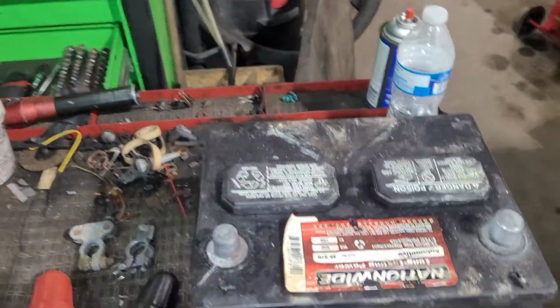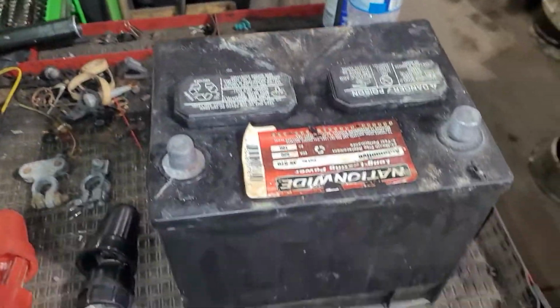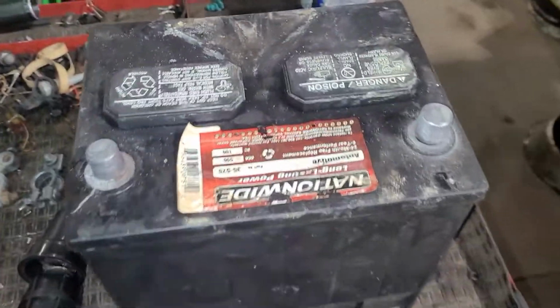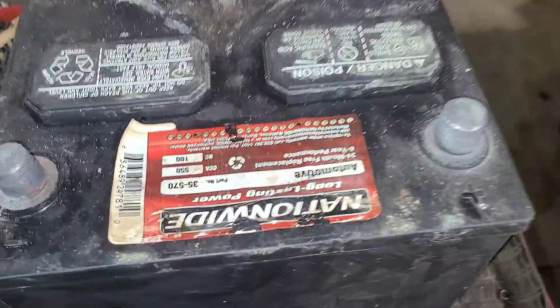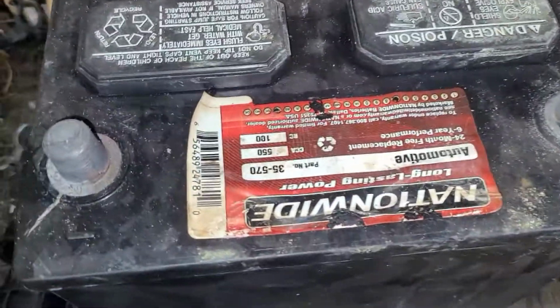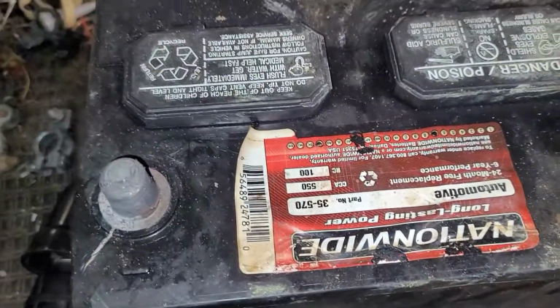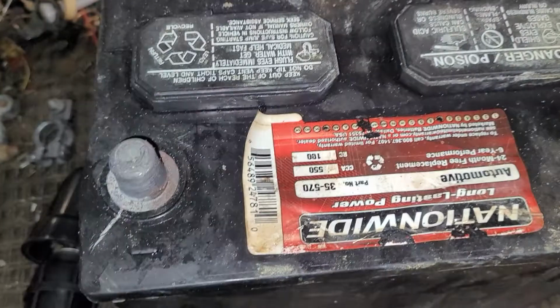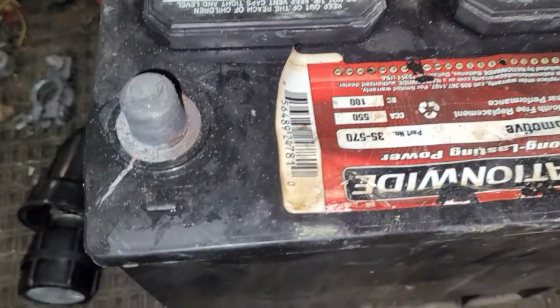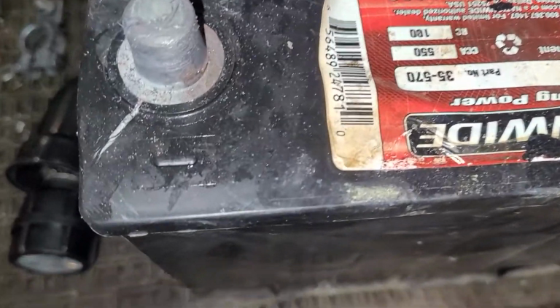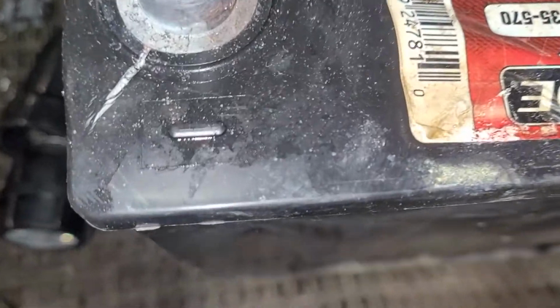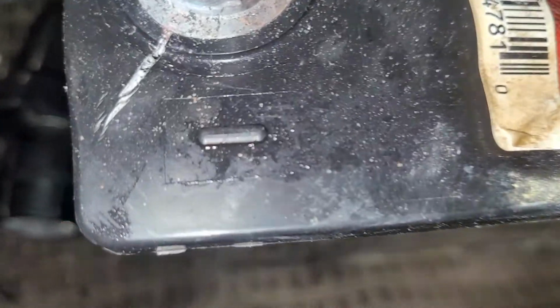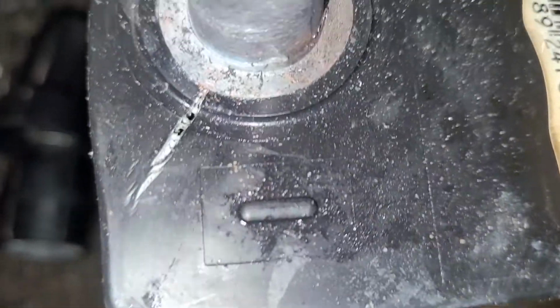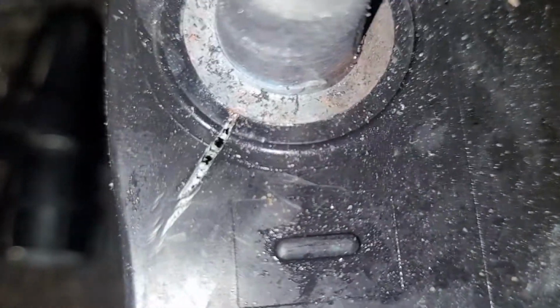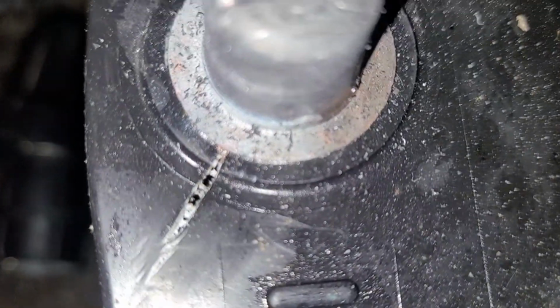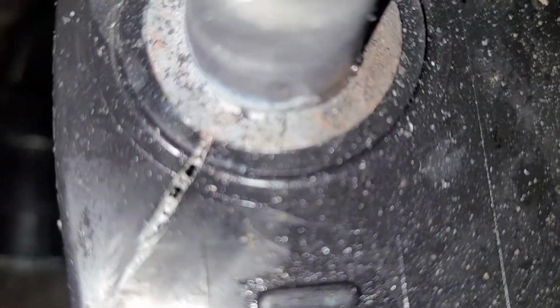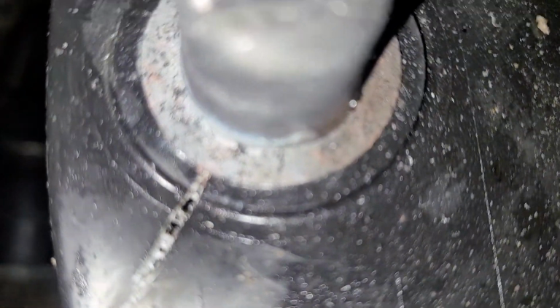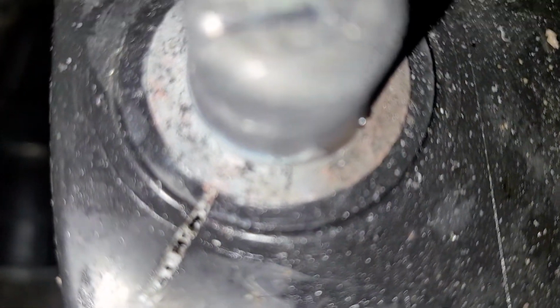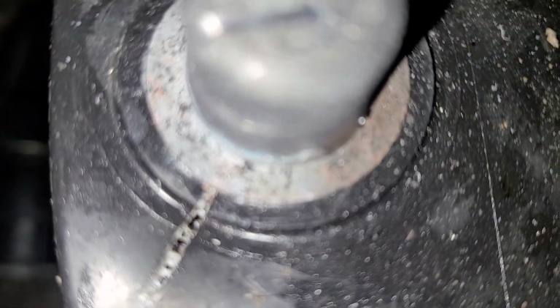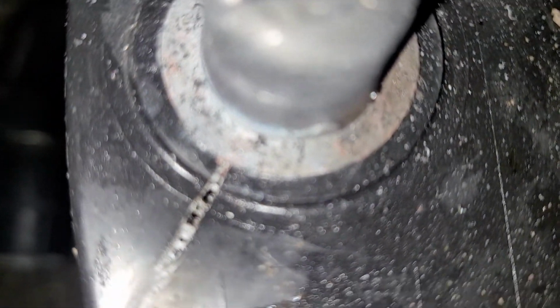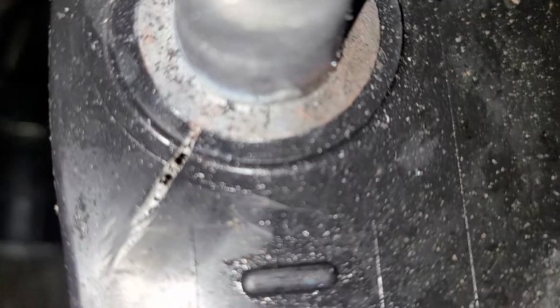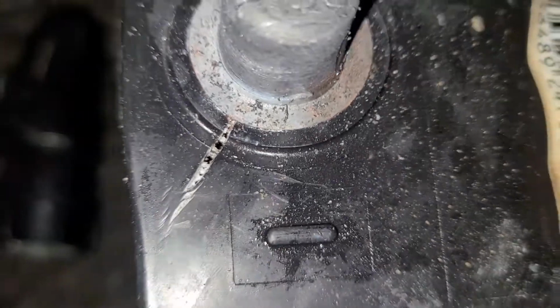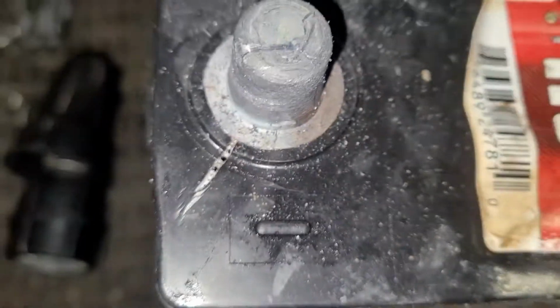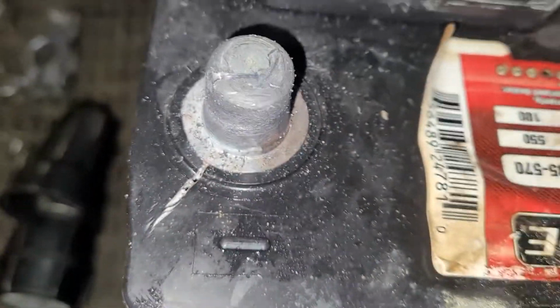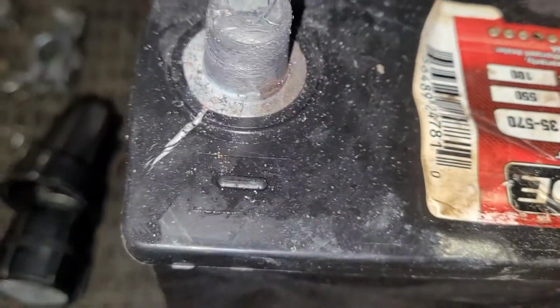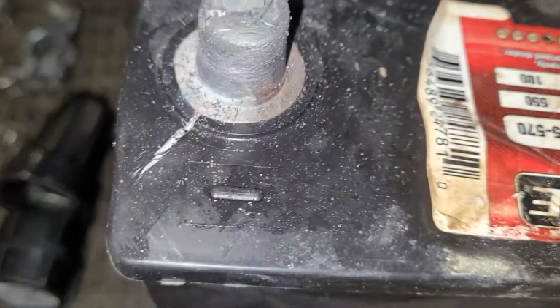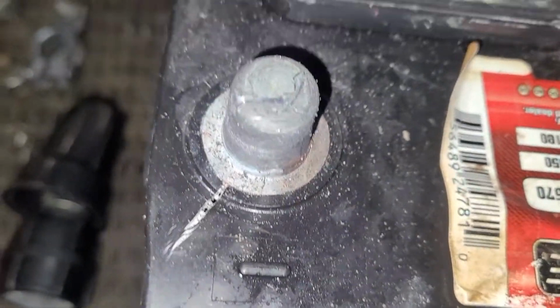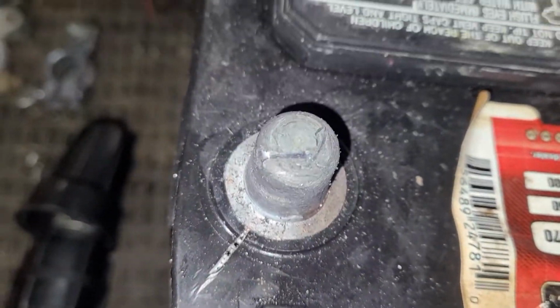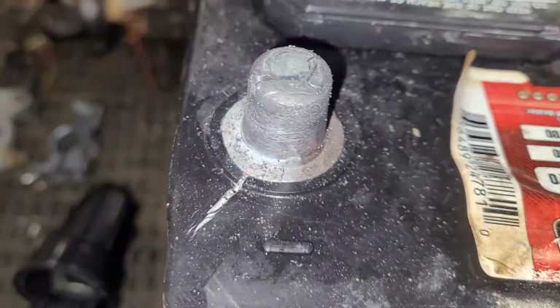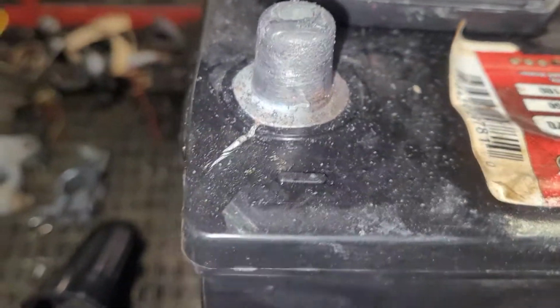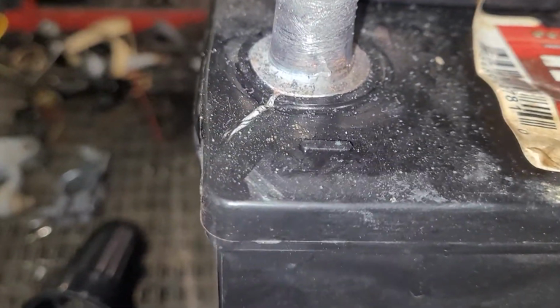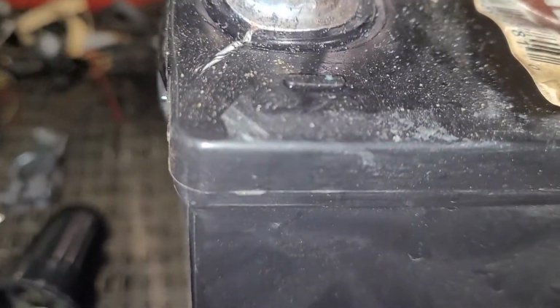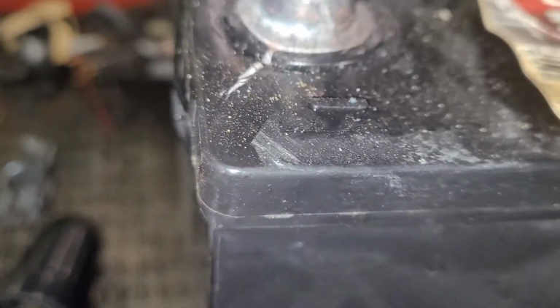So this is the one I pulled out. I had corrosion everywhere. If you look right there, the case is actually split — it's cracked — and you can see the case itself is actually bowed out right there.